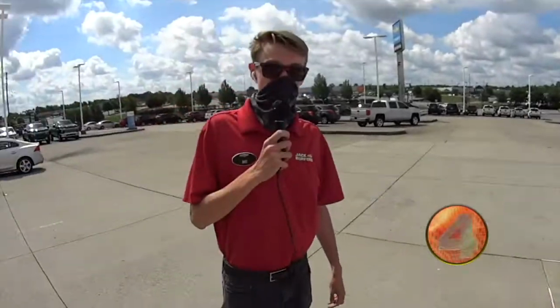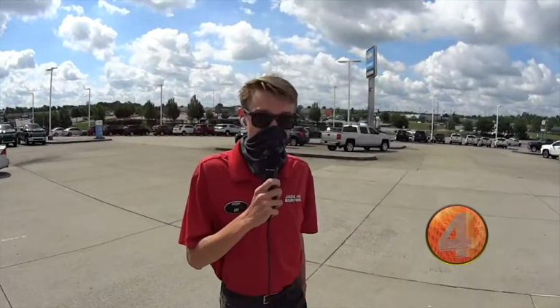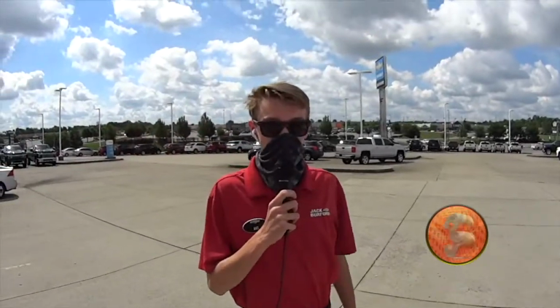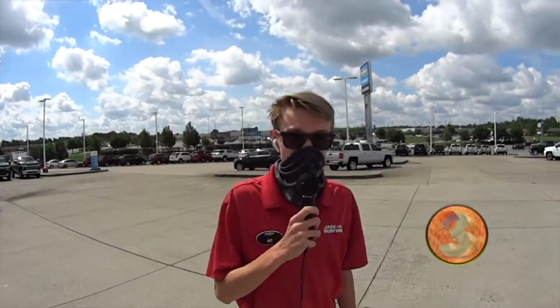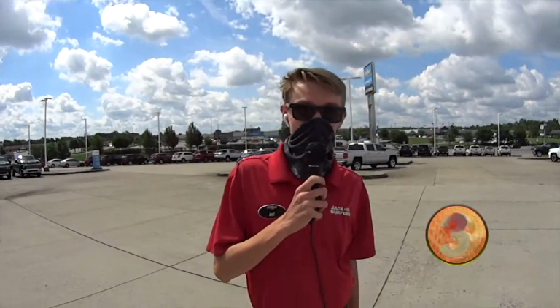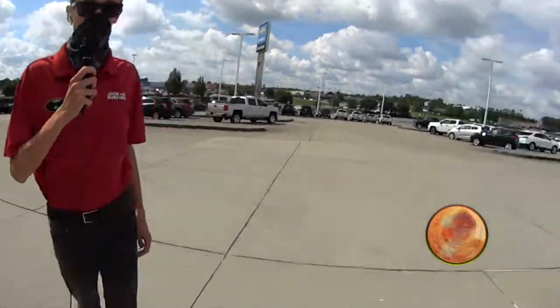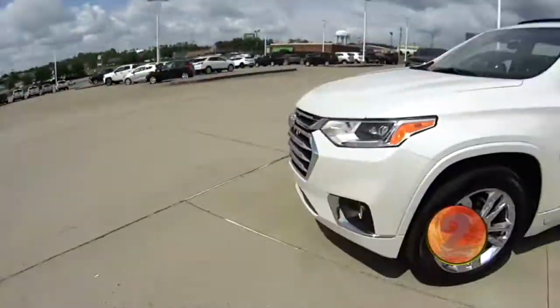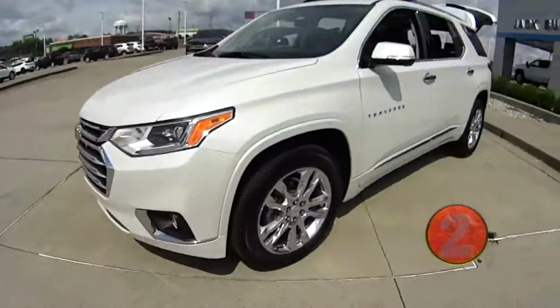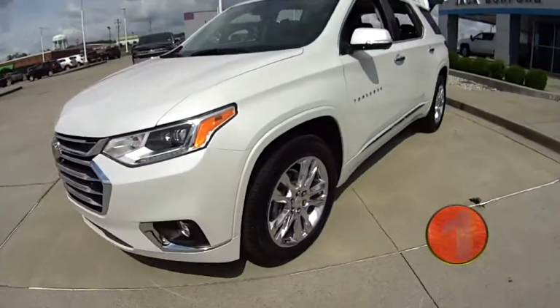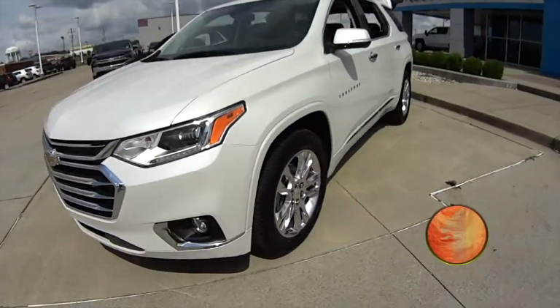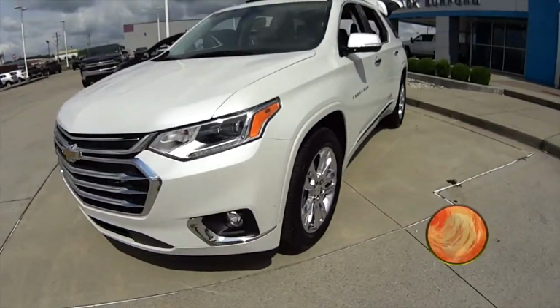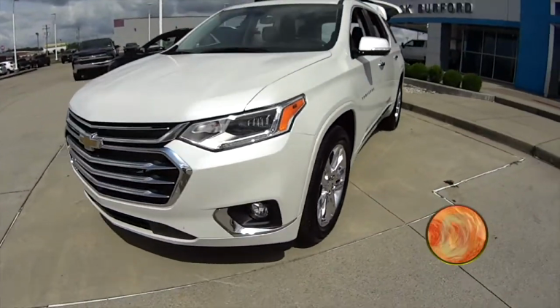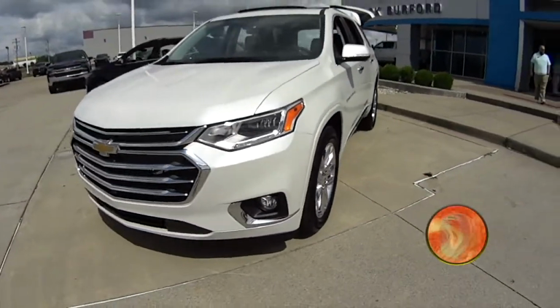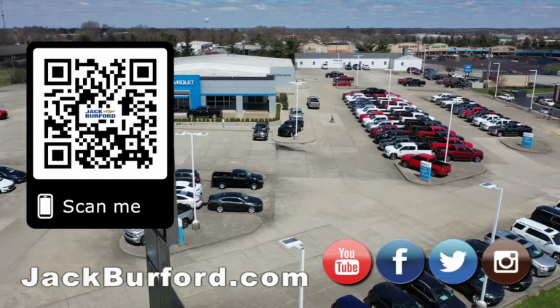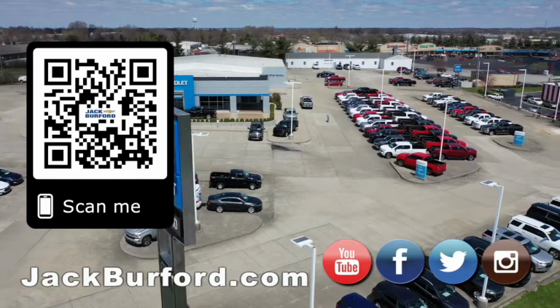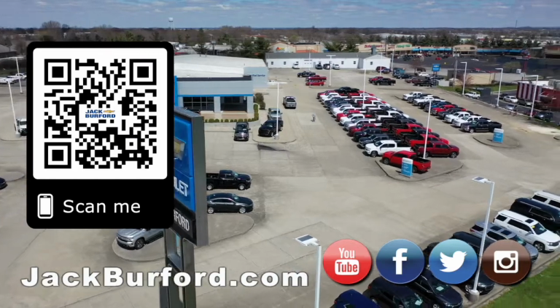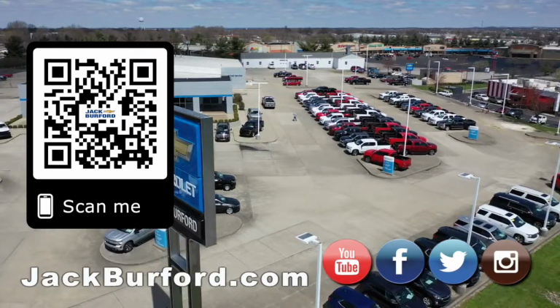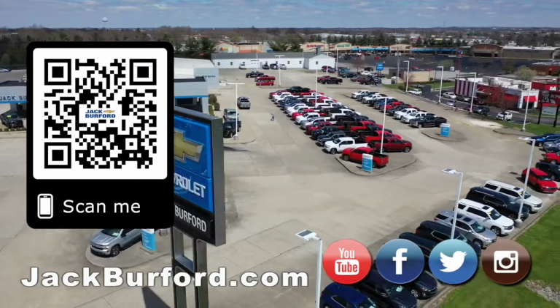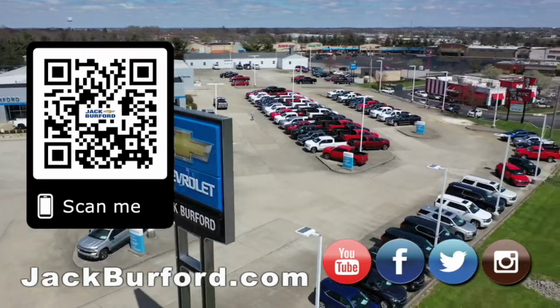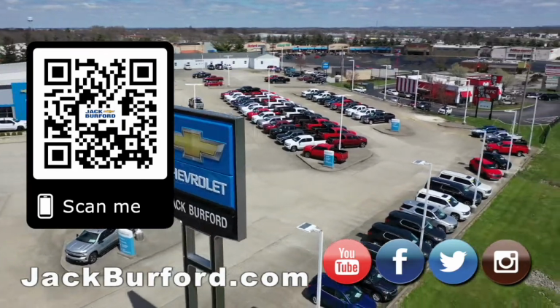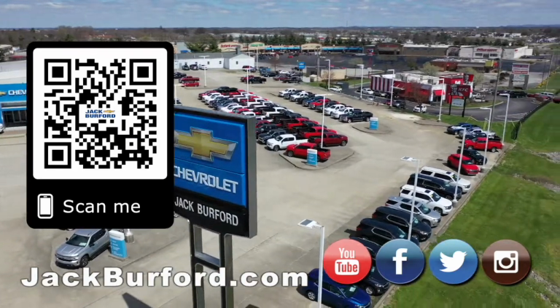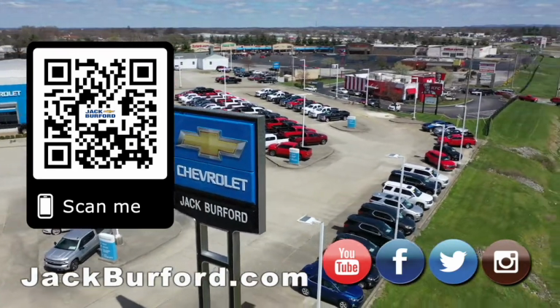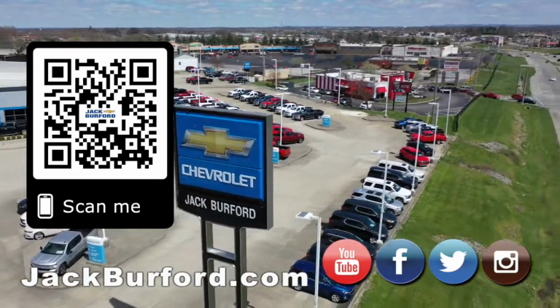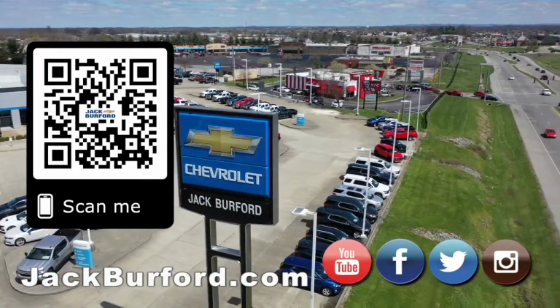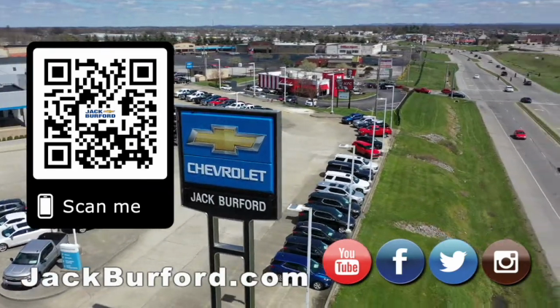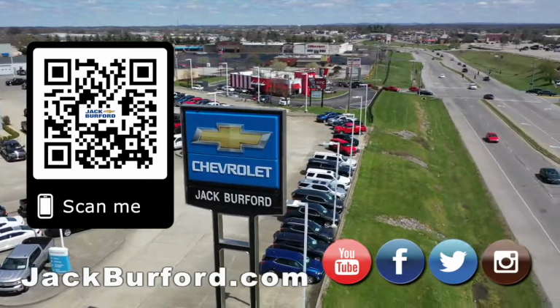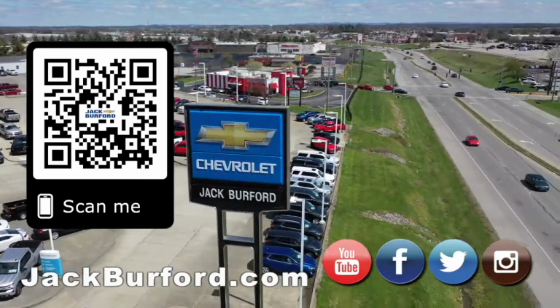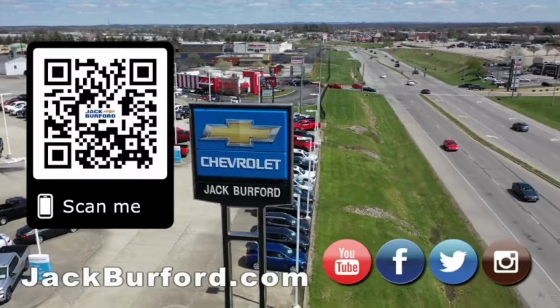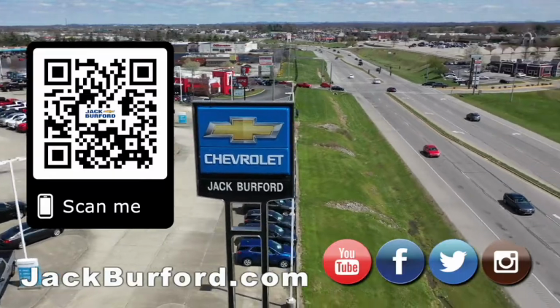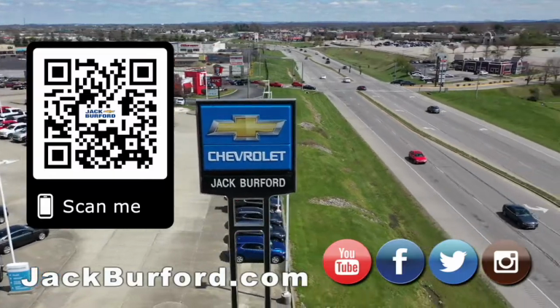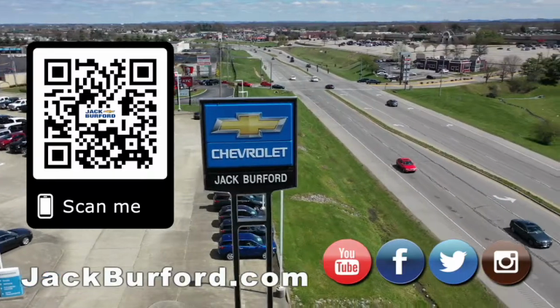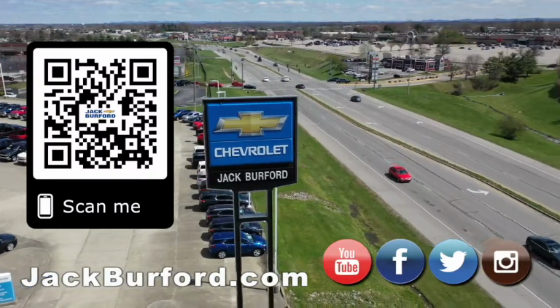They need to check us out at jackburford.com, YouTube, Instagram, Twitter, Facebook — we're there. Why would you buy a vehicle anywhere else? Make sure to visit us at jackburford.com and subscribe to our YouTube channel.